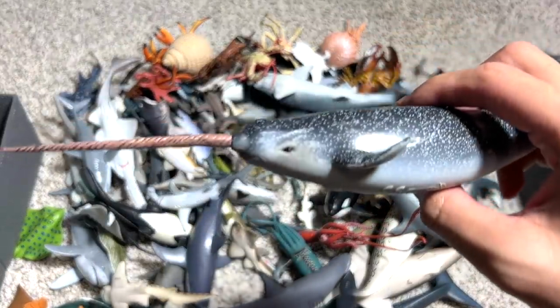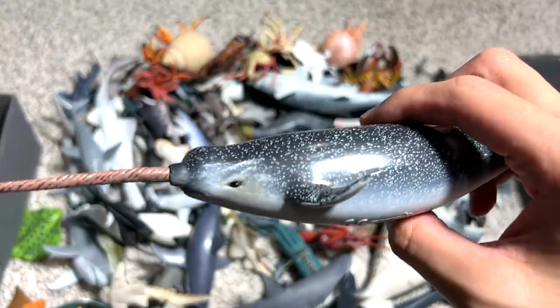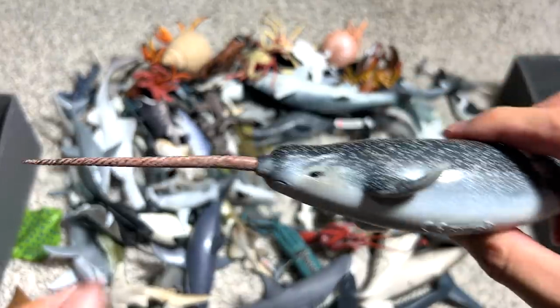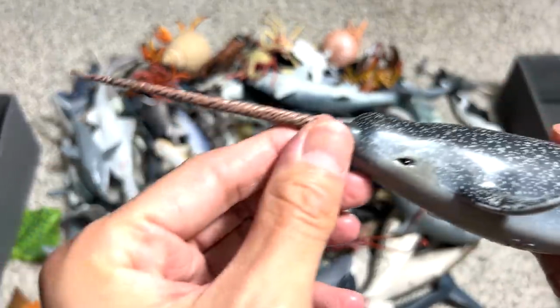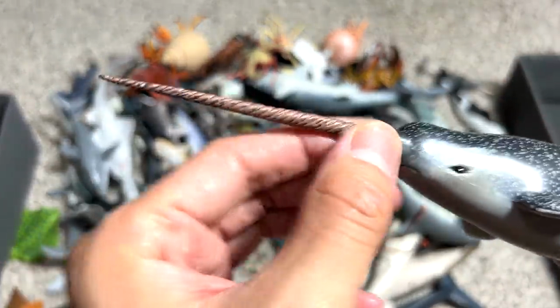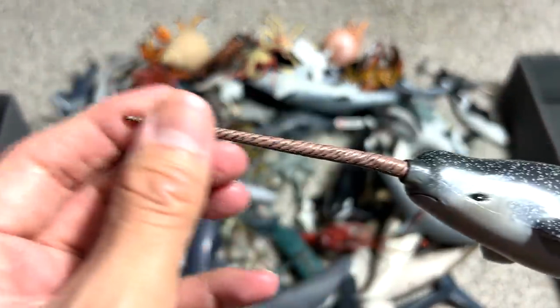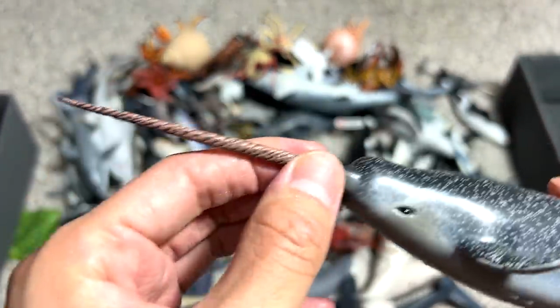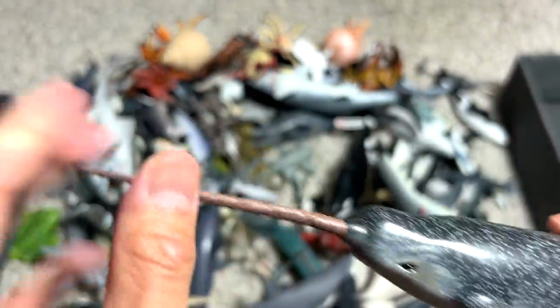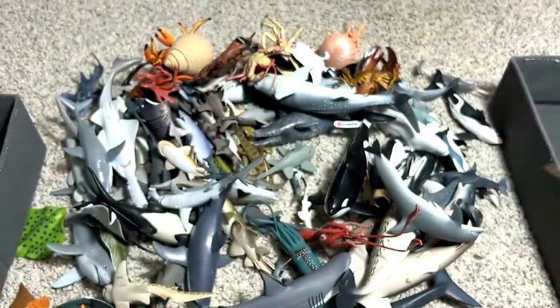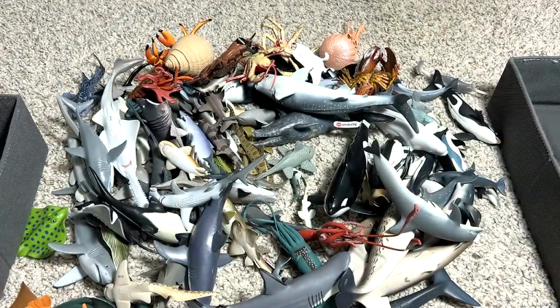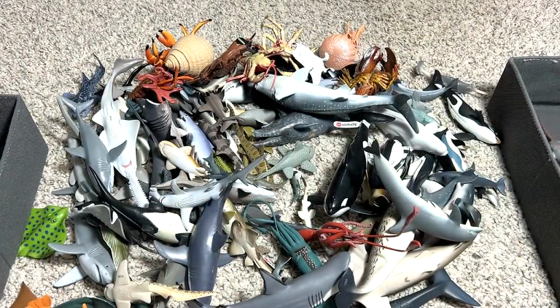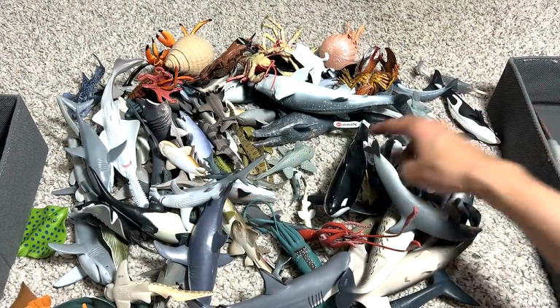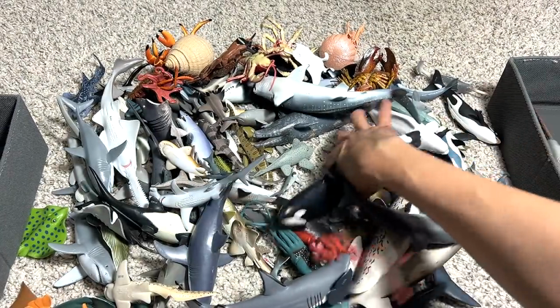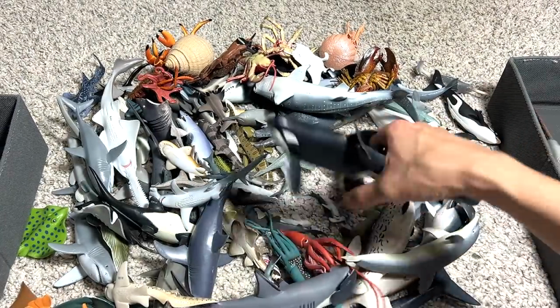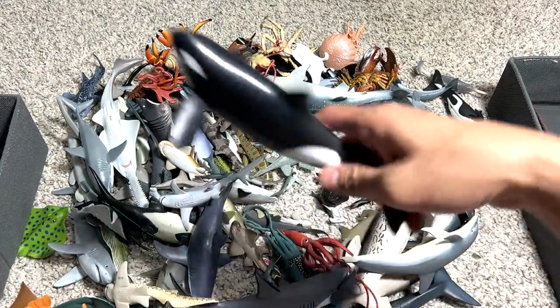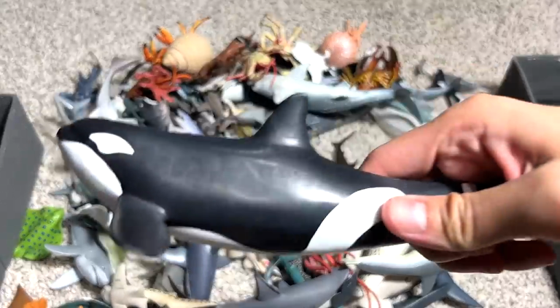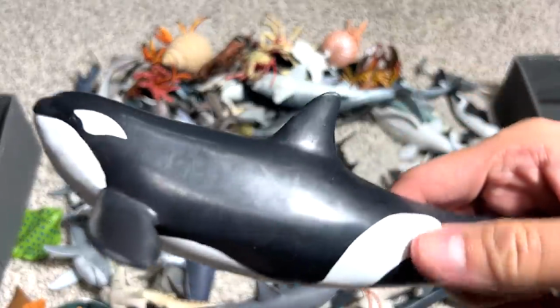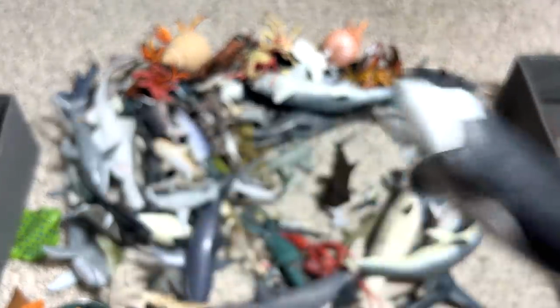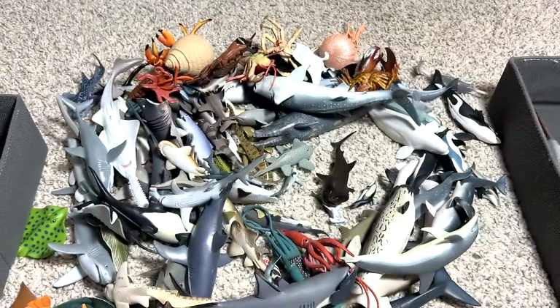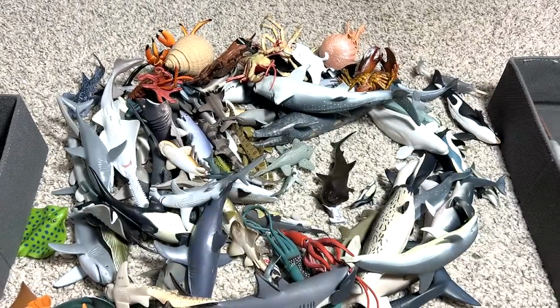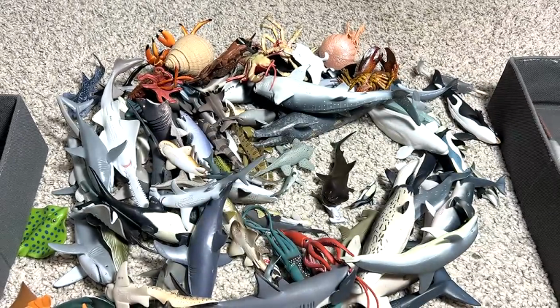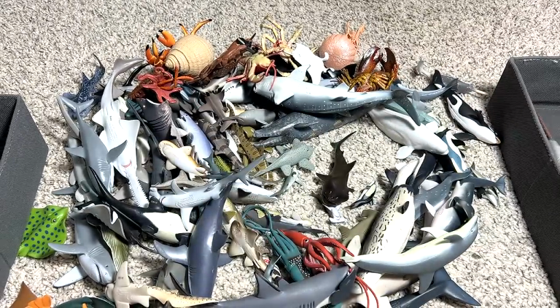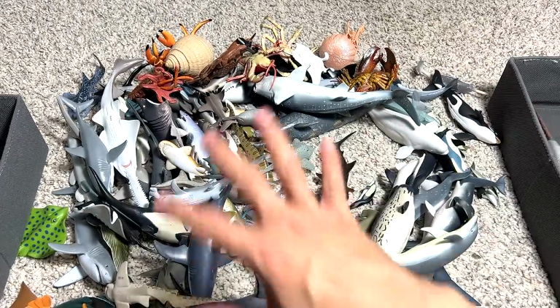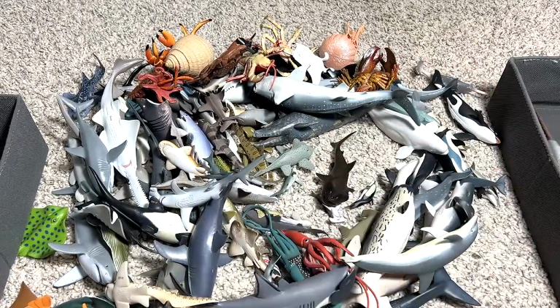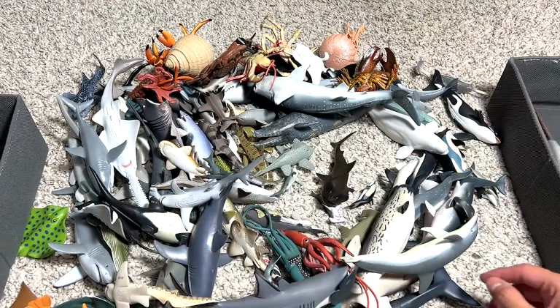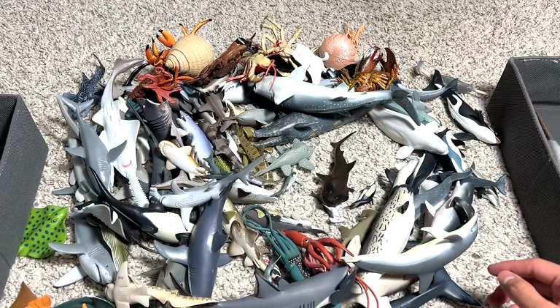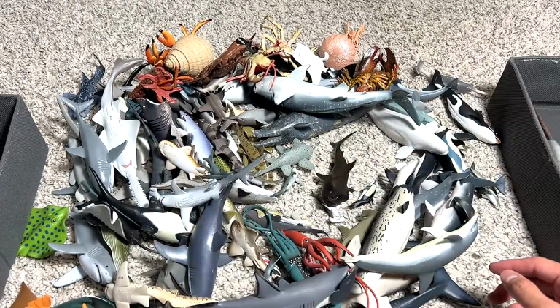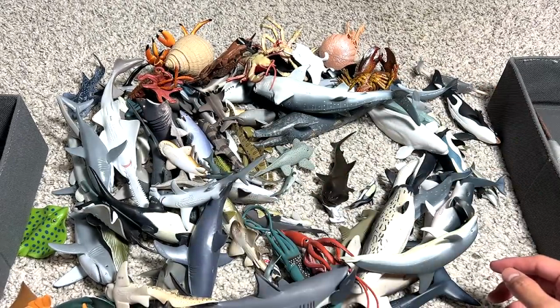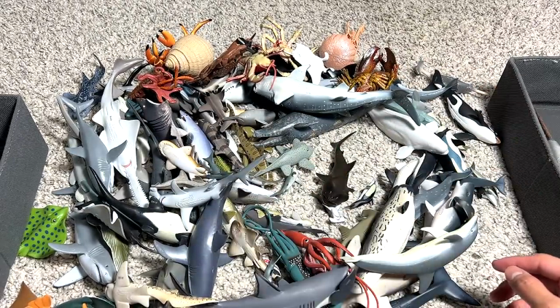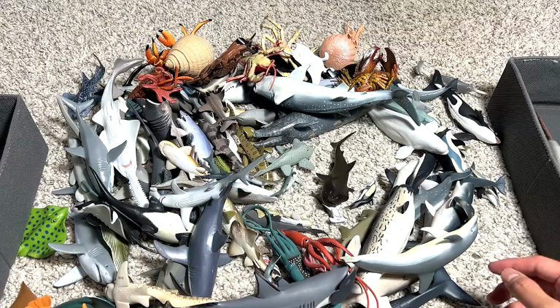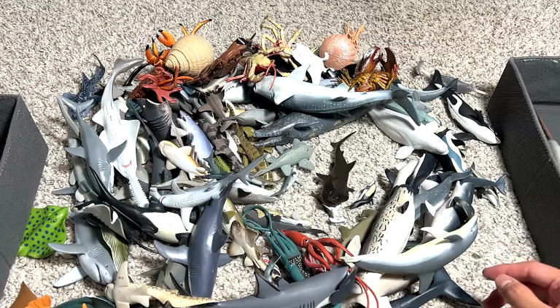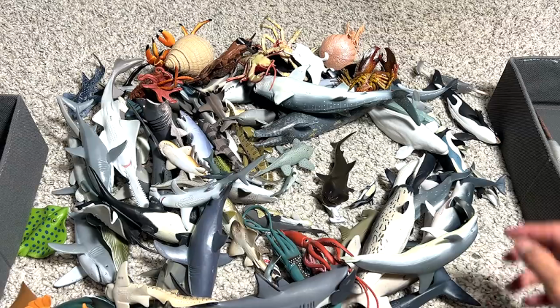This is a narwhal. This spear right here is actually an overgrown tooth, guys — I'm not kidding you. Another orca. I think in our entire box, orcas are one of the highest number of figures that we have. Check this out — another one right here.